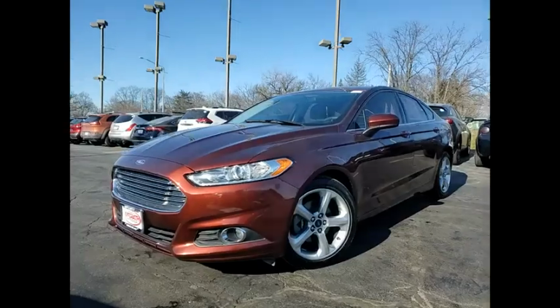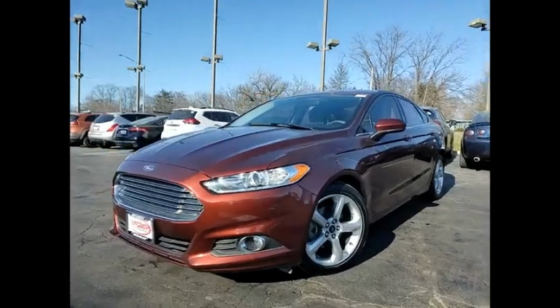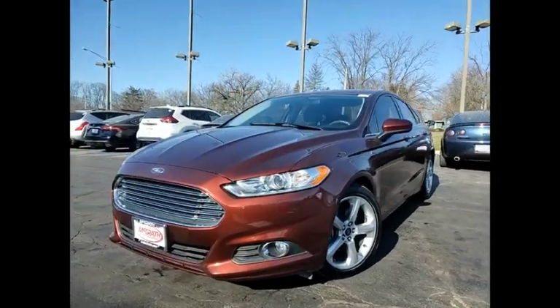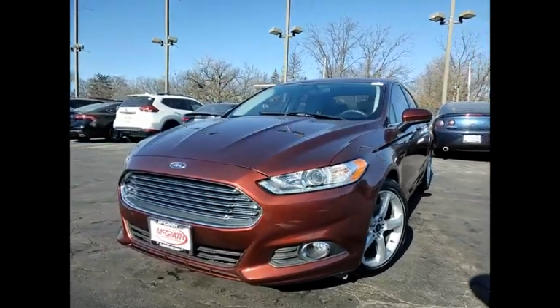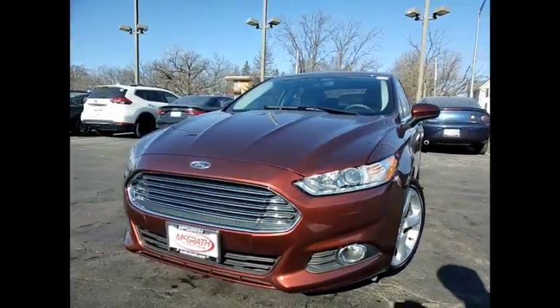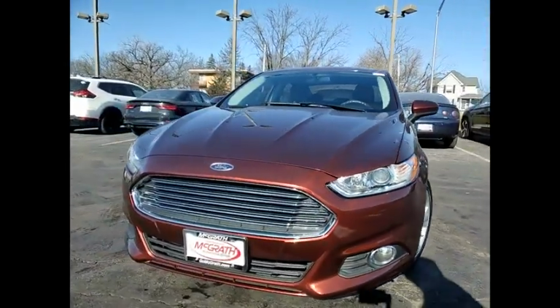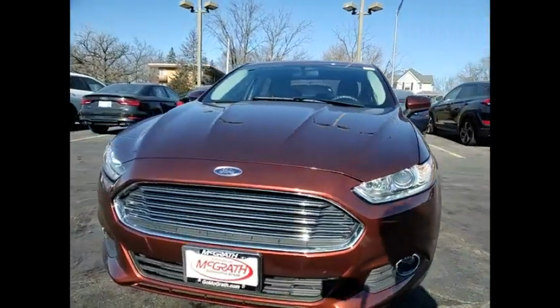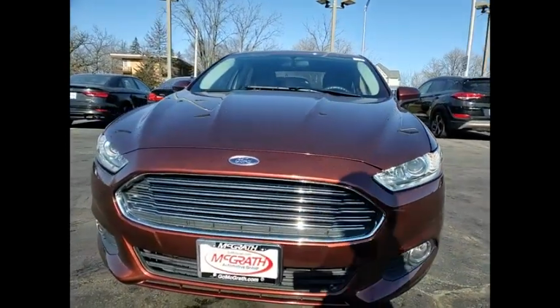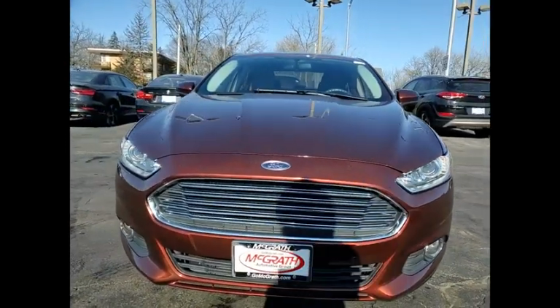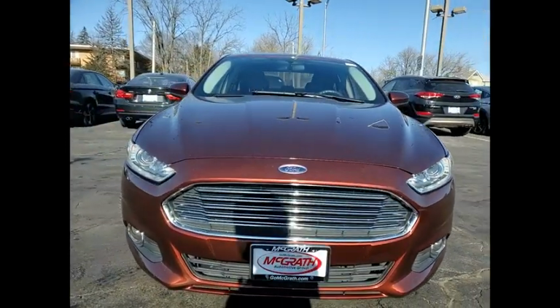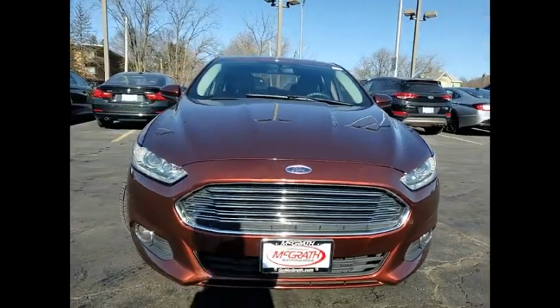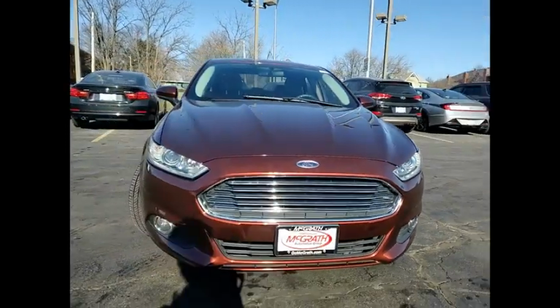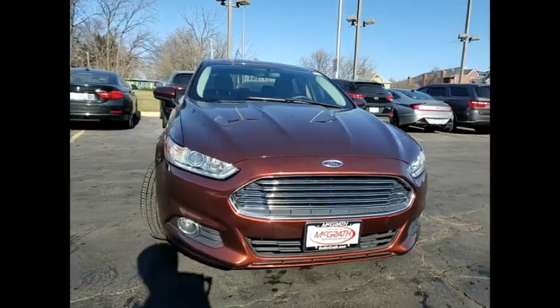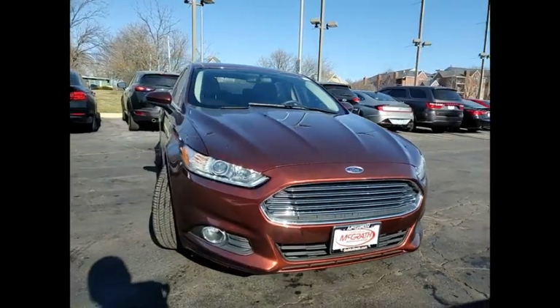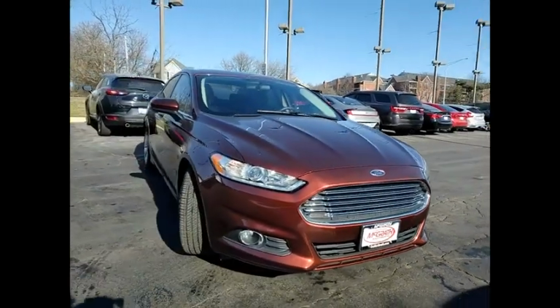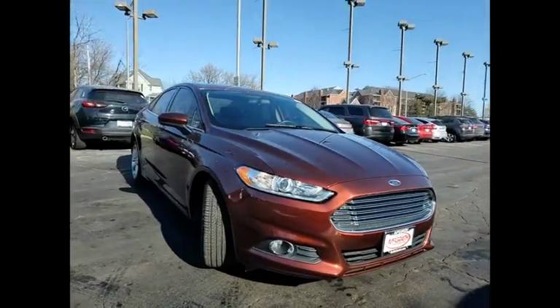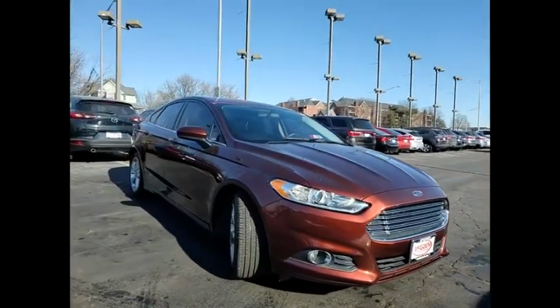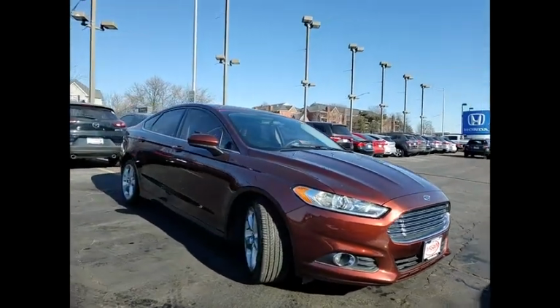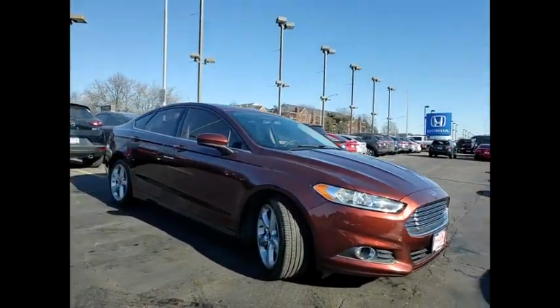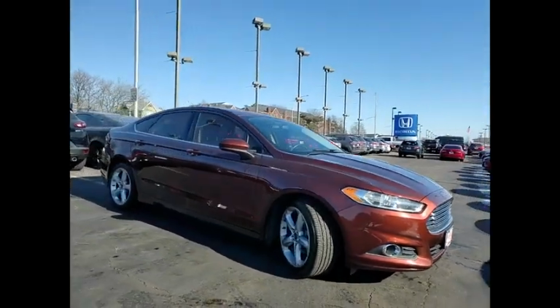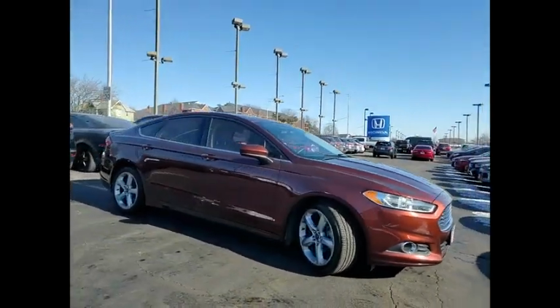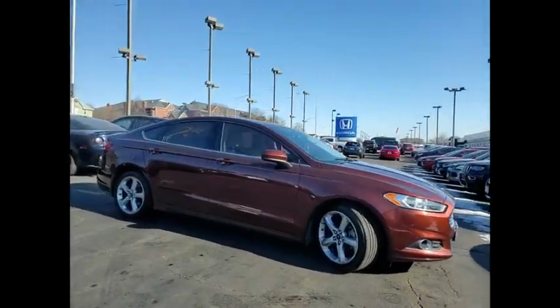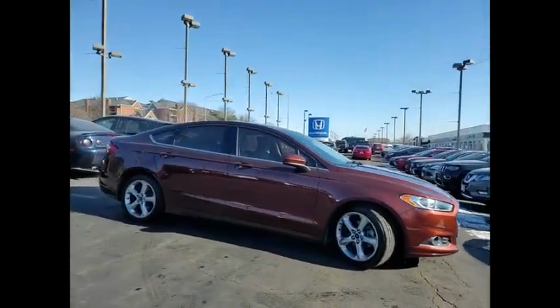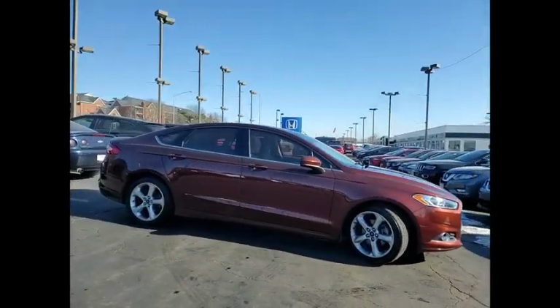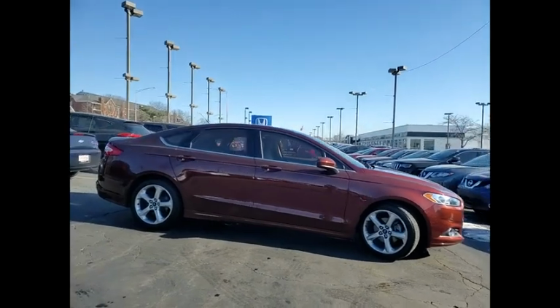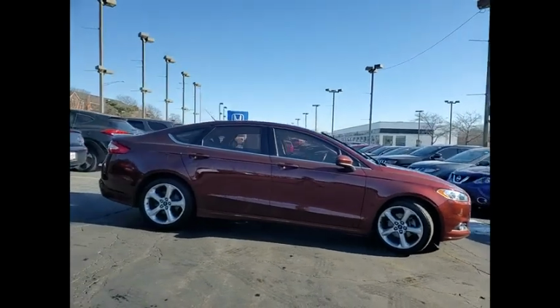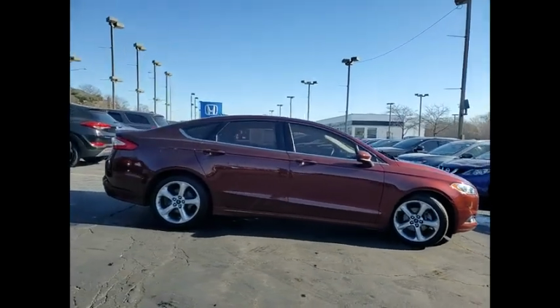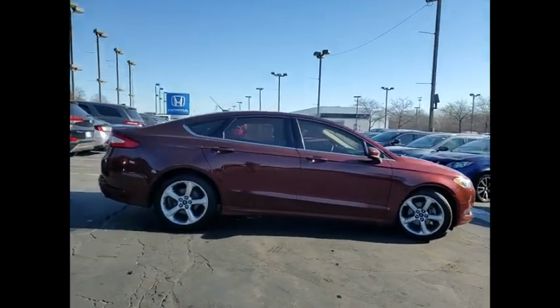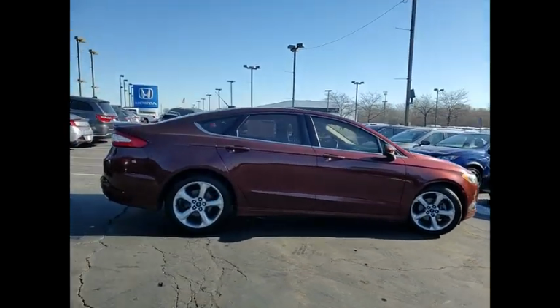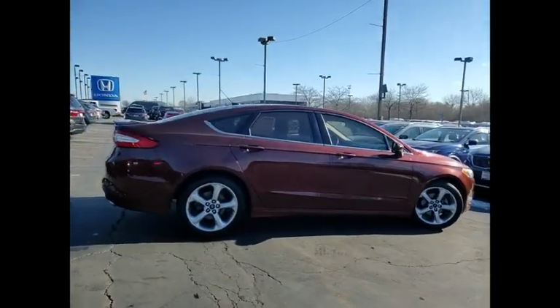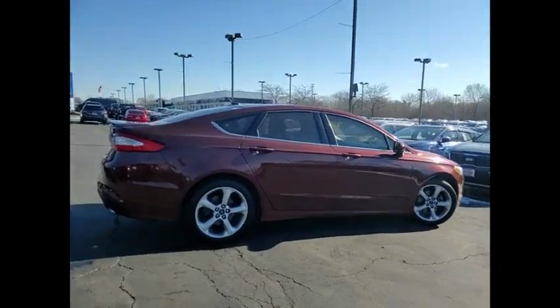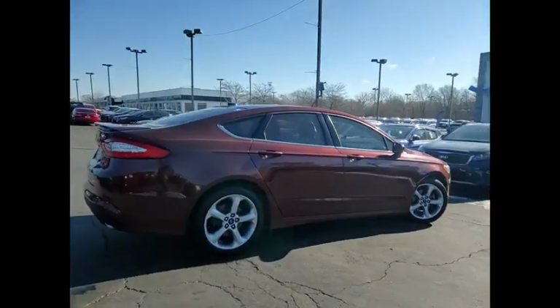Stop by and take a look at the 2016 Fusion. You can have both impressive power and great economy in a Fusion. This vehicle has less than 50,000 miles. Here are some of this vehicle's great options.